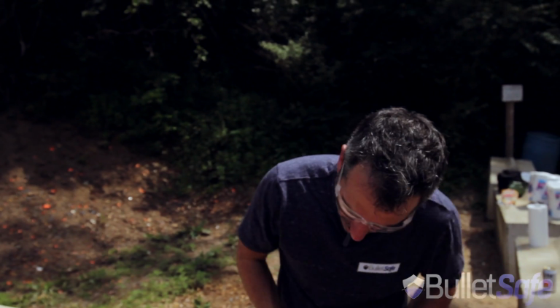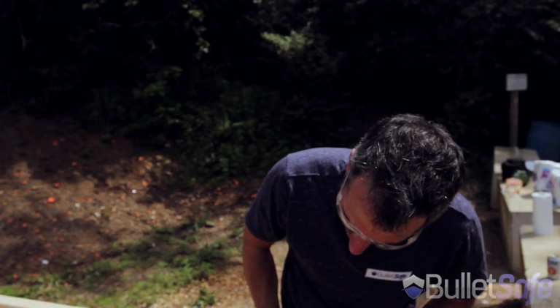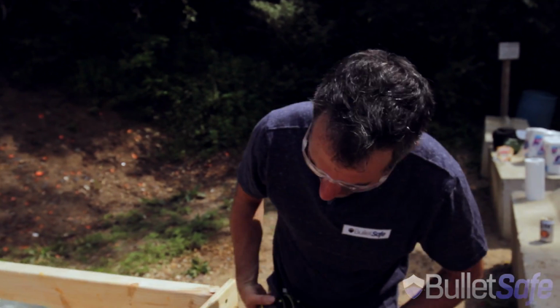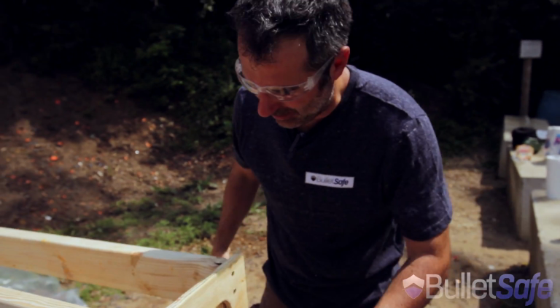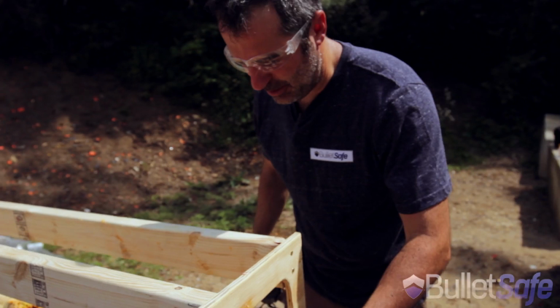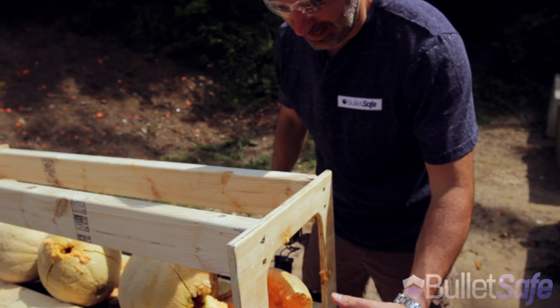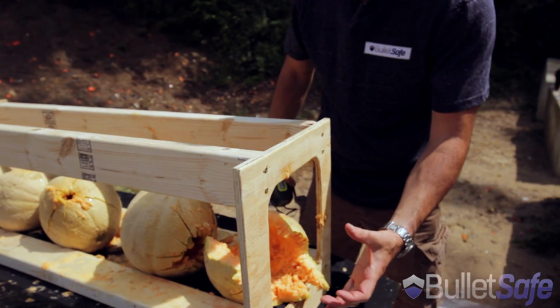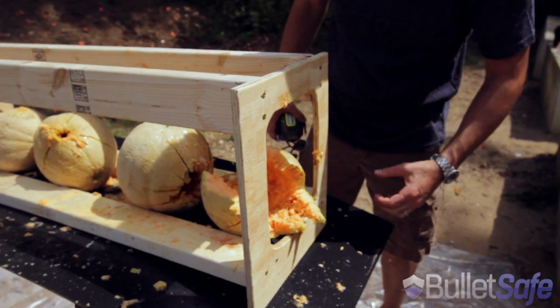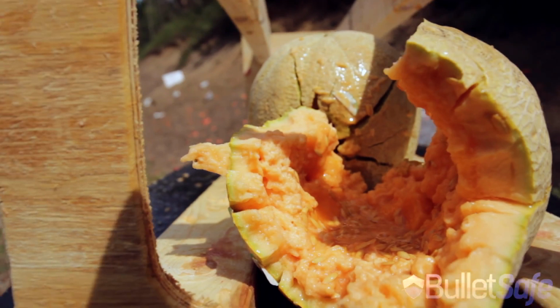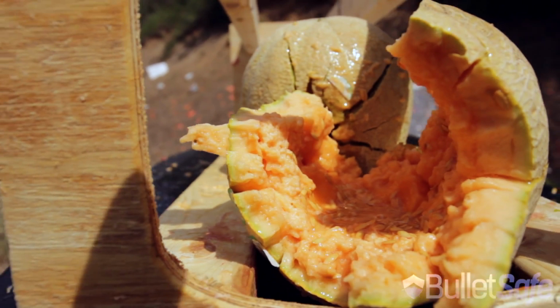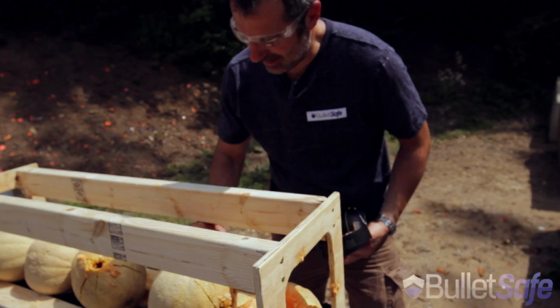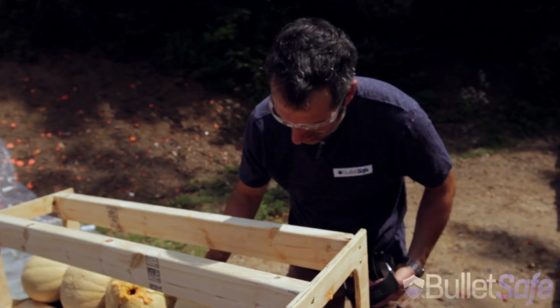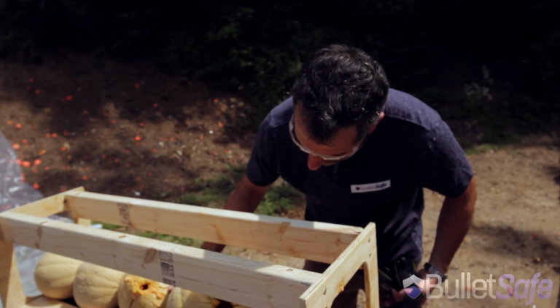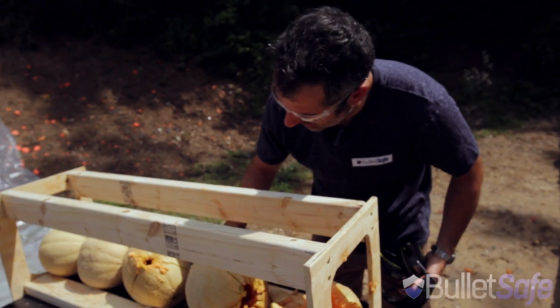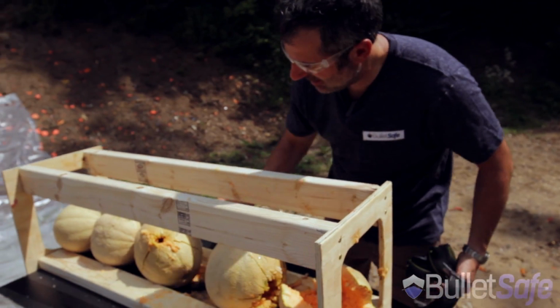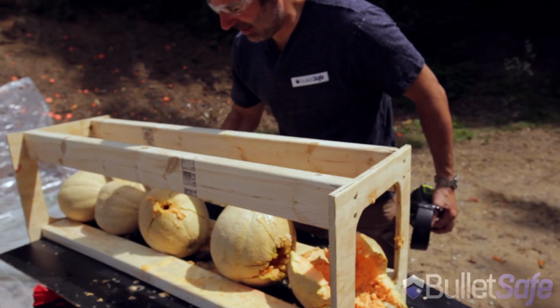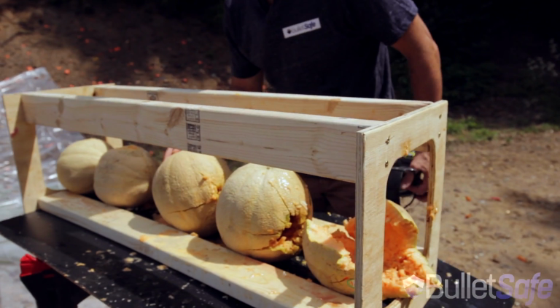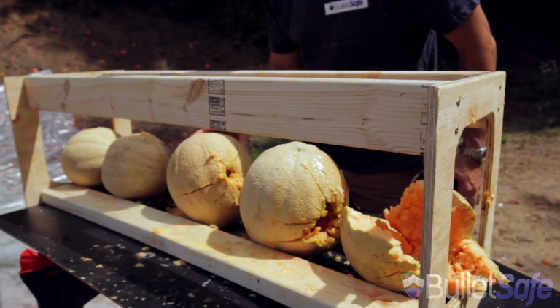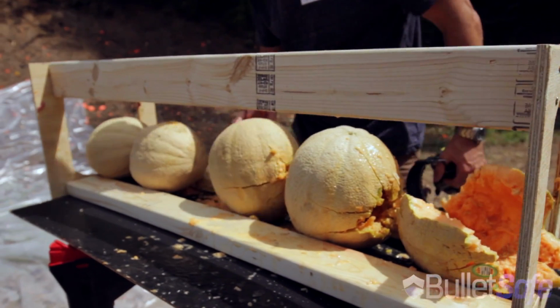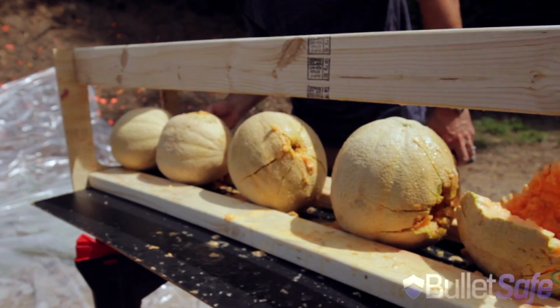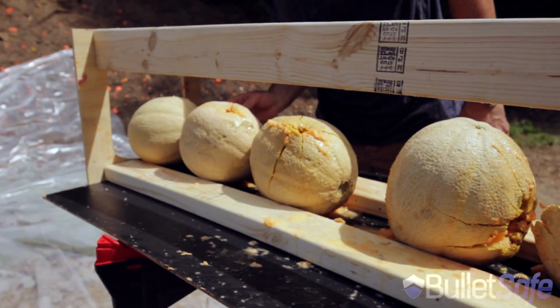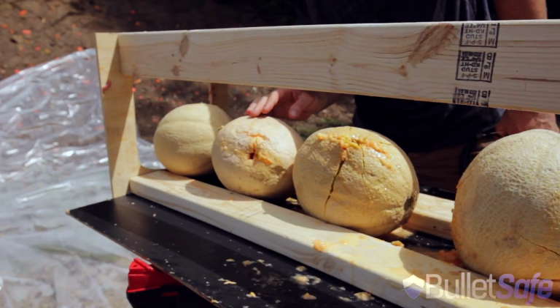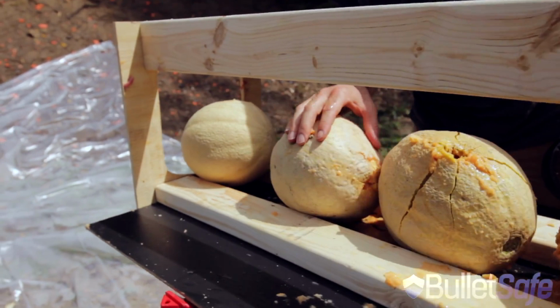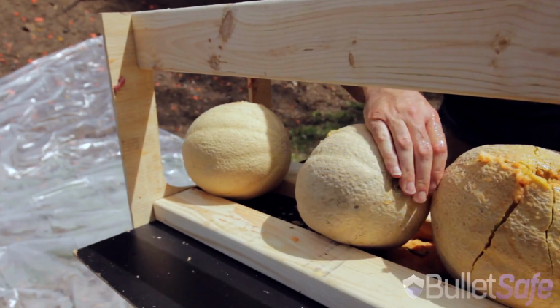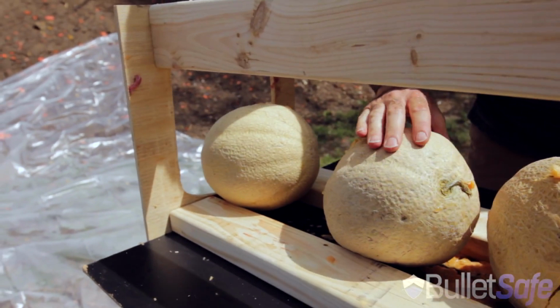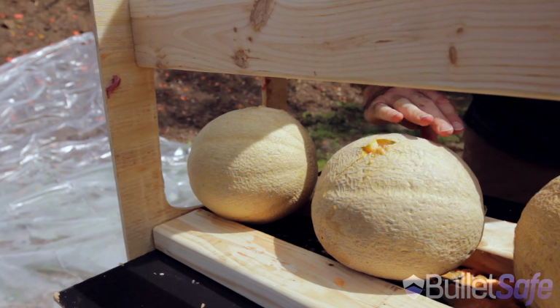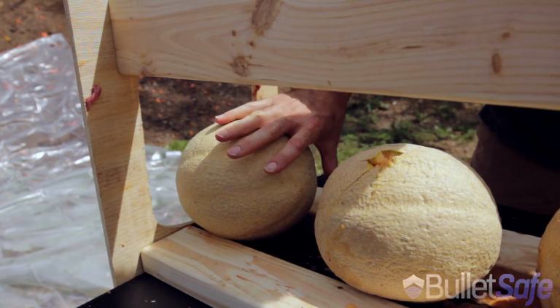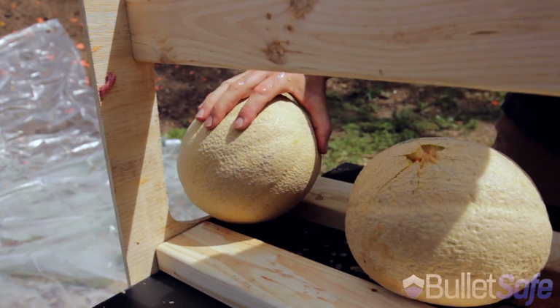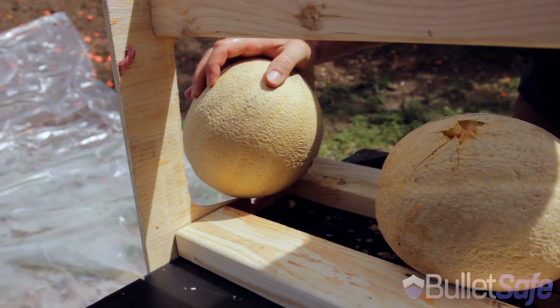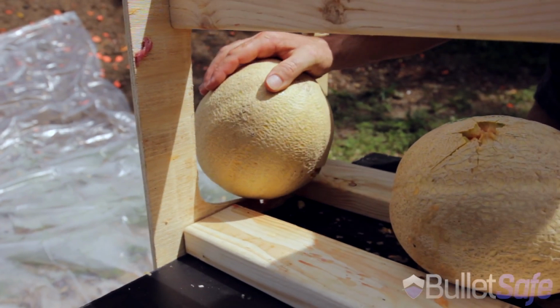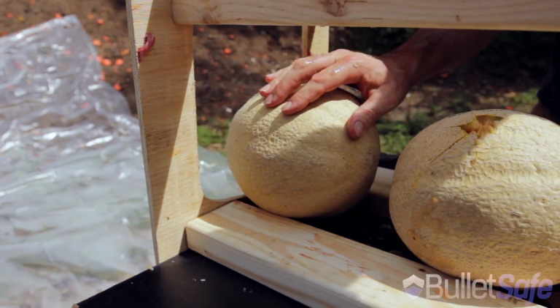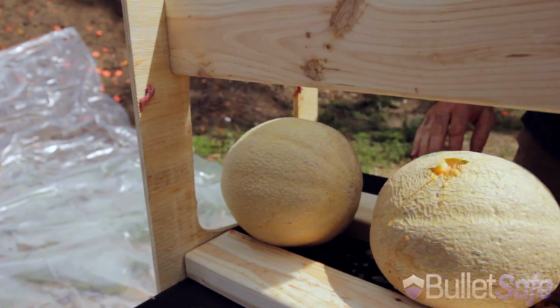Holy cow. When the round is supersonic, look at the size of that. And then it came through here, then here, one of these through there, in and out of this guy too. Holy smokes.